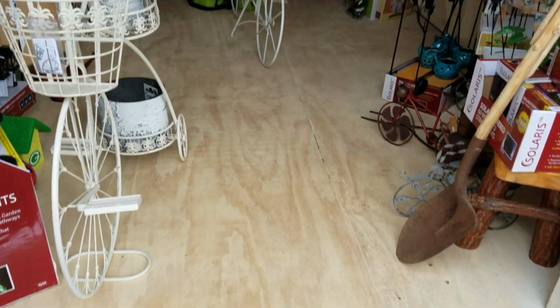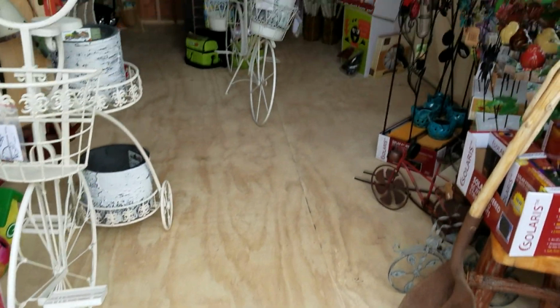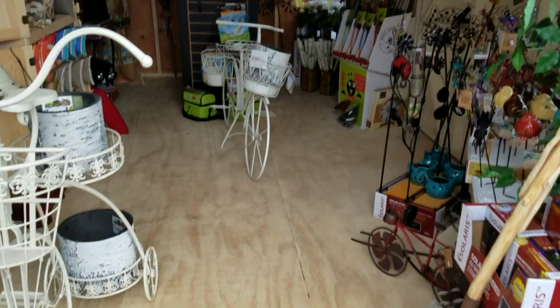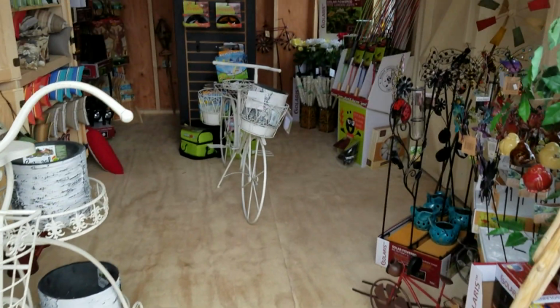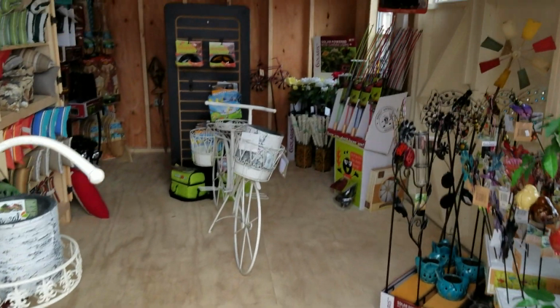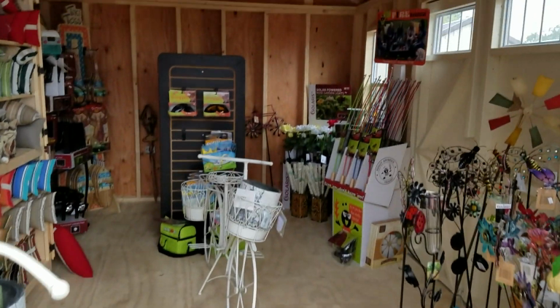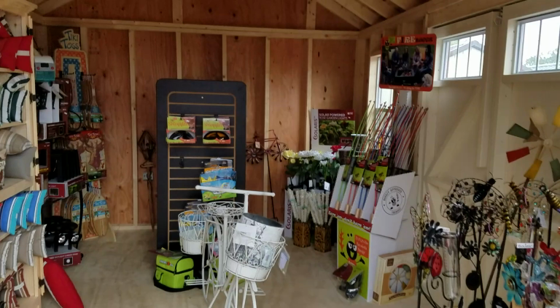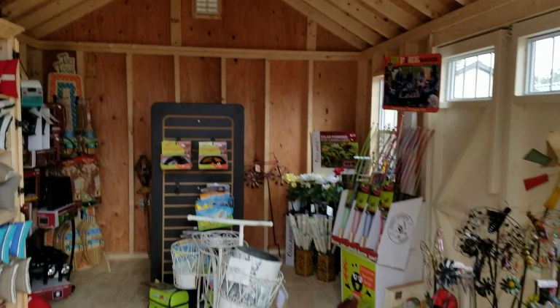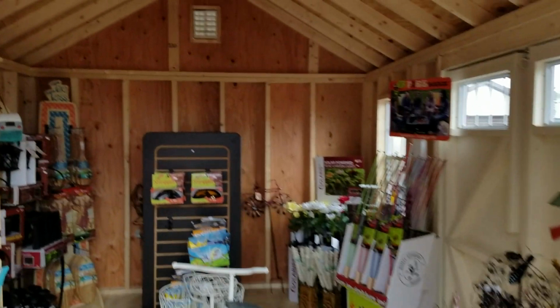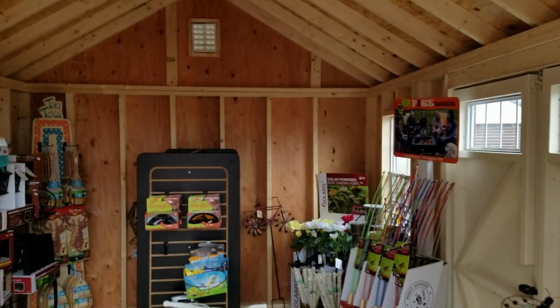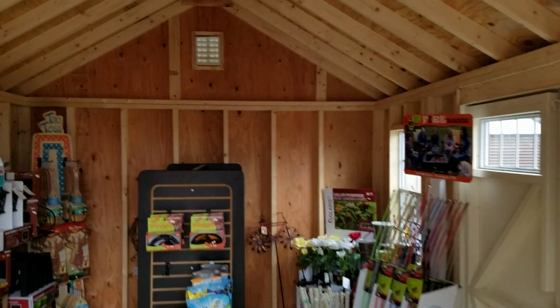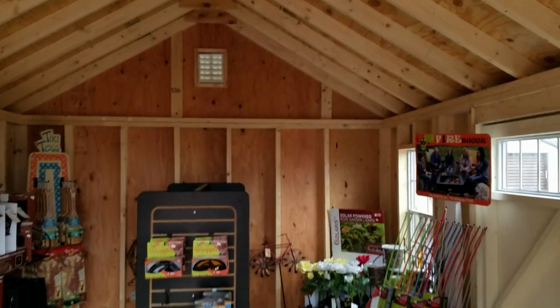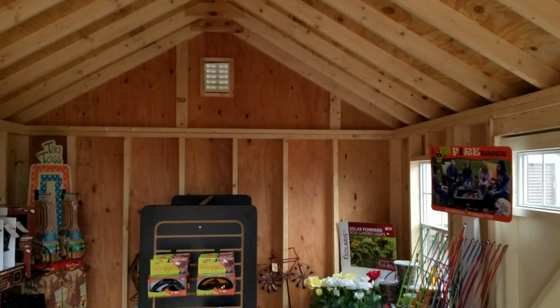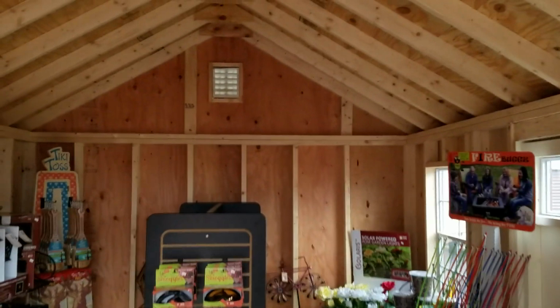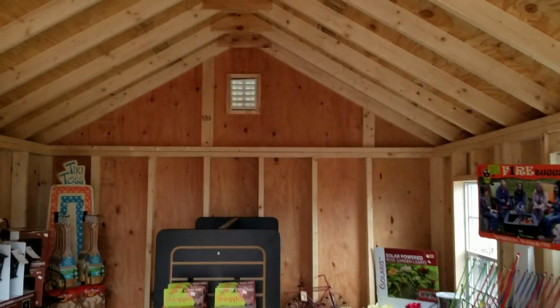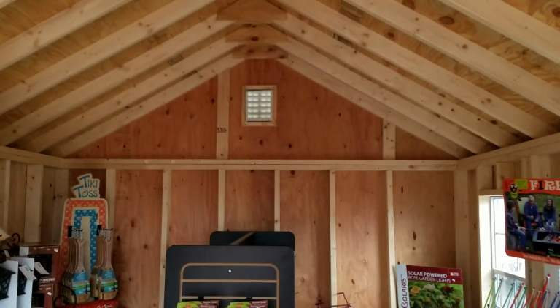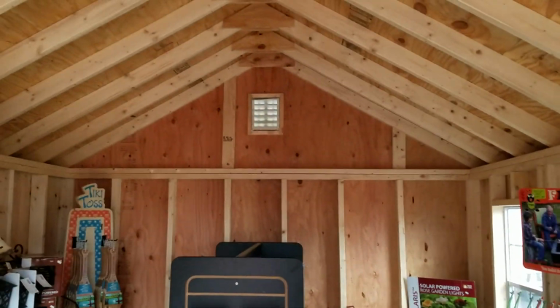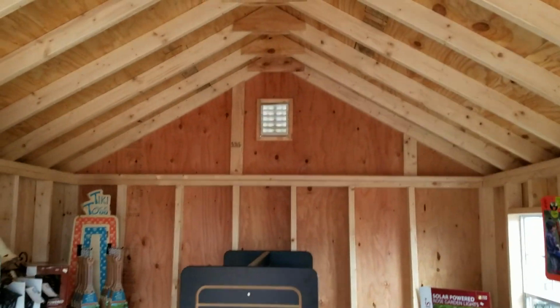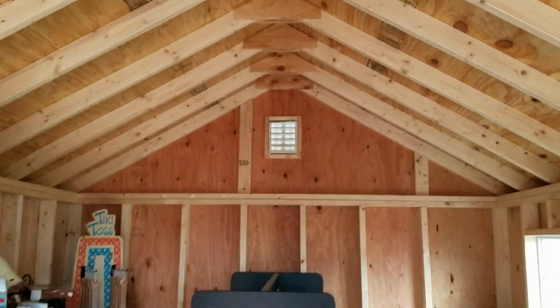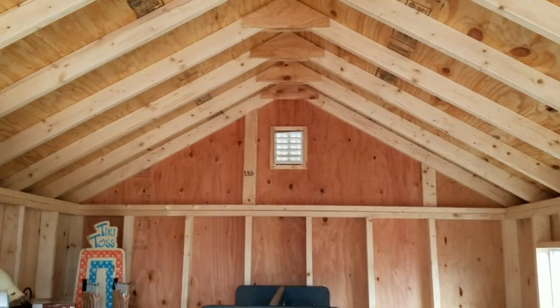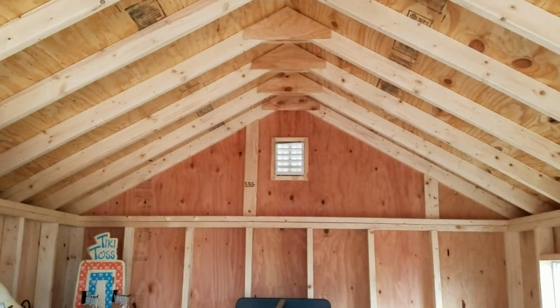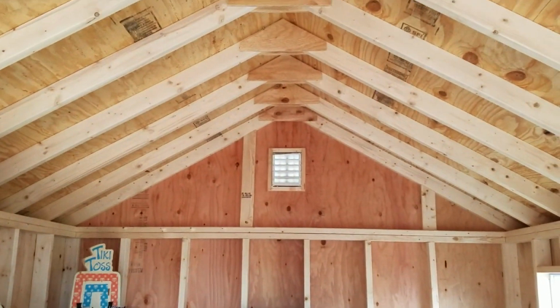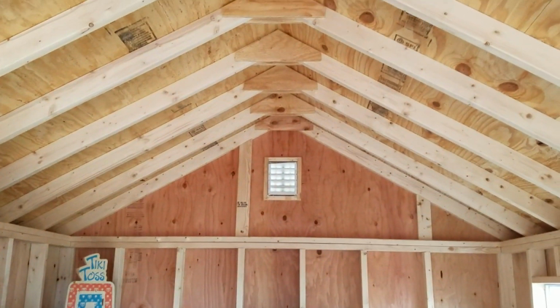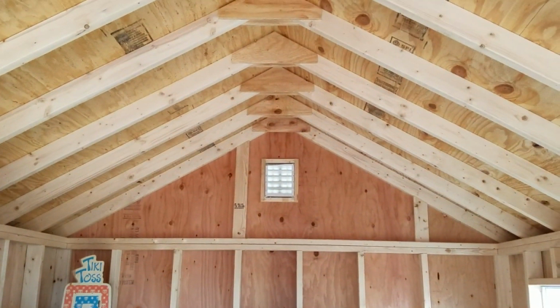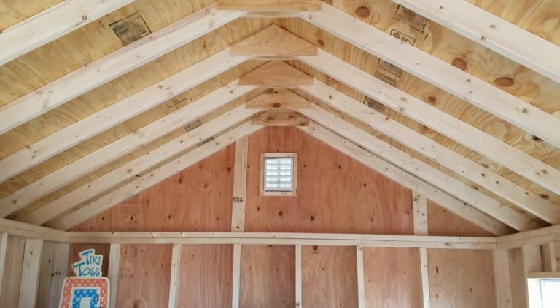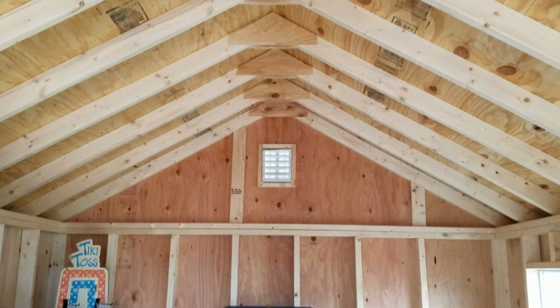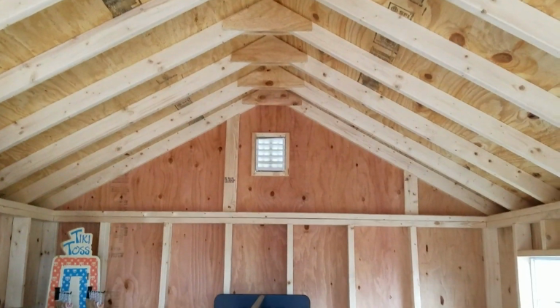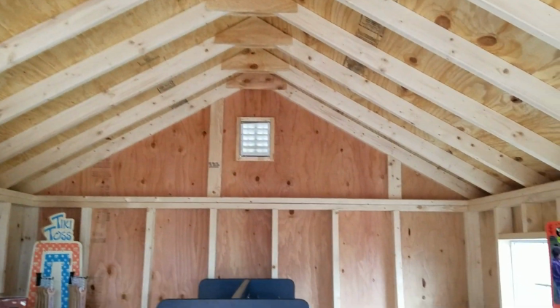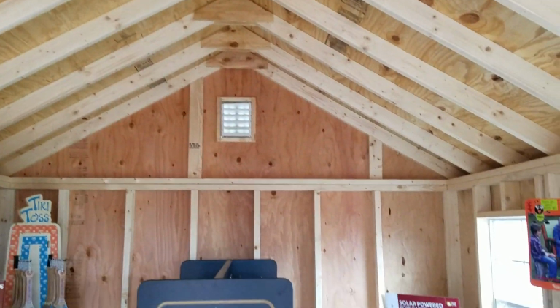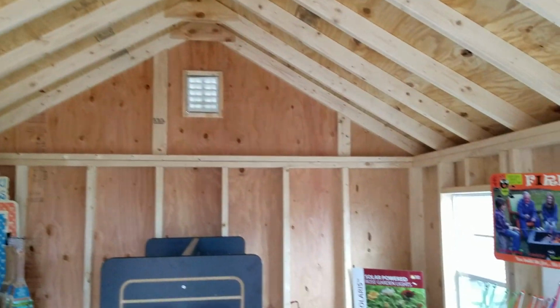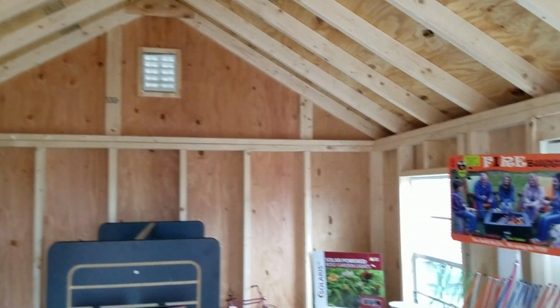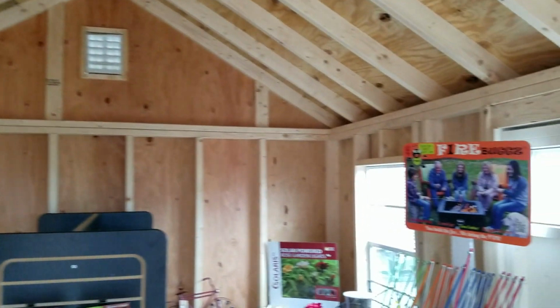This is a 10 by 16 here — we're using it as a display. This roof line is a 7/12 pitch, and it's also available in a 9/12 pitch roof.